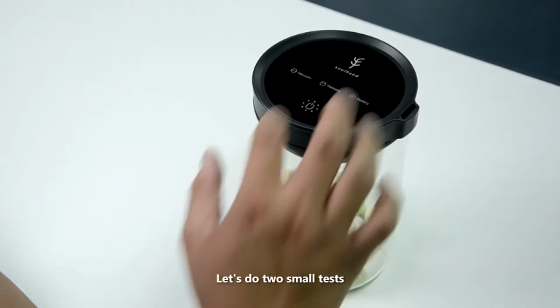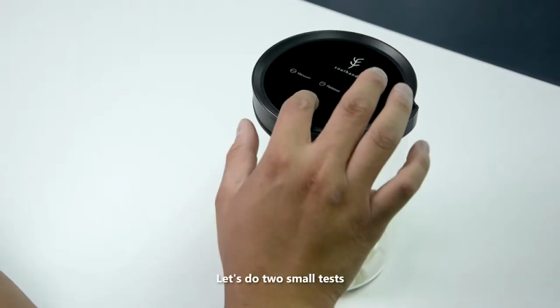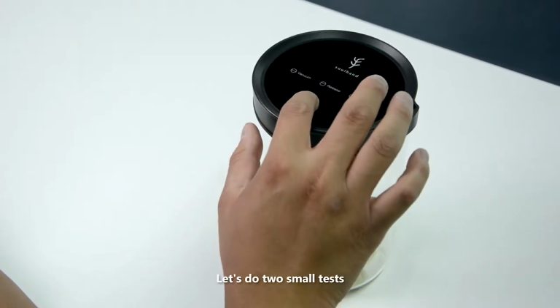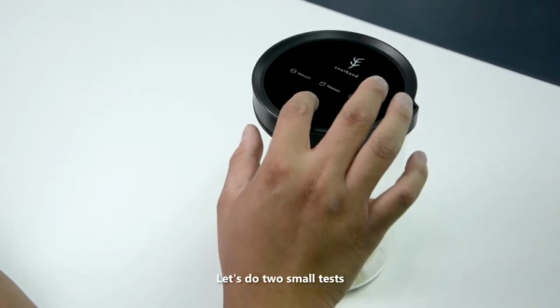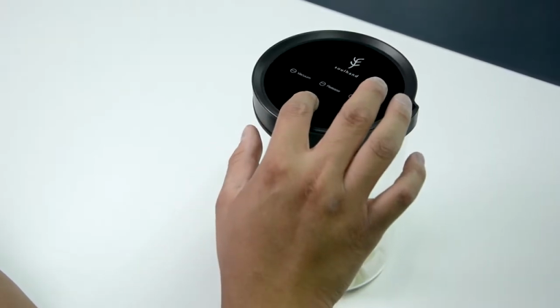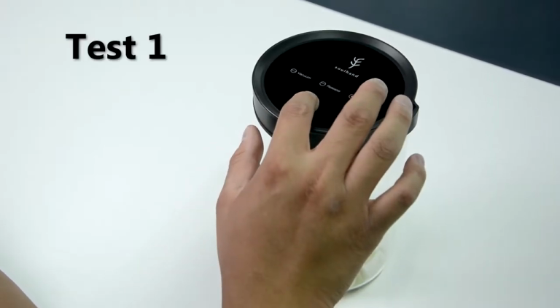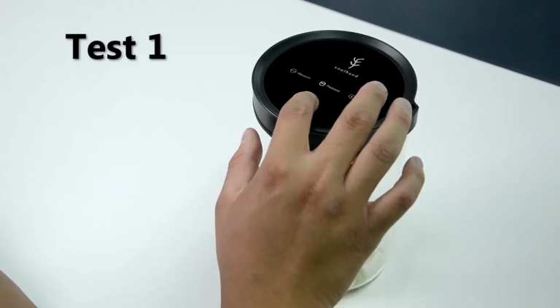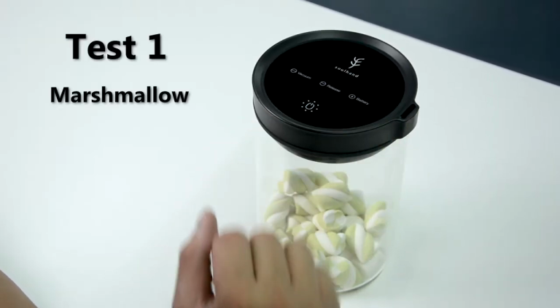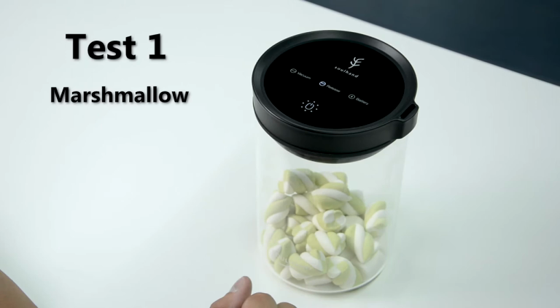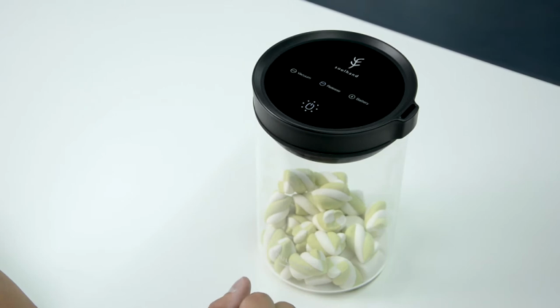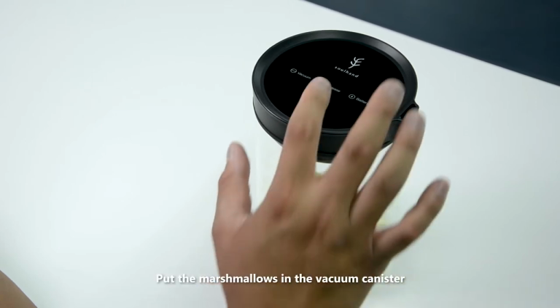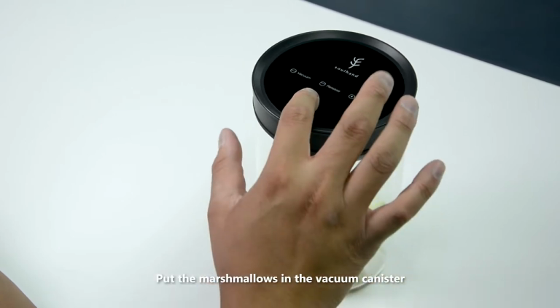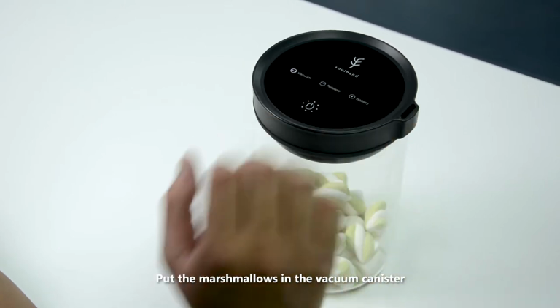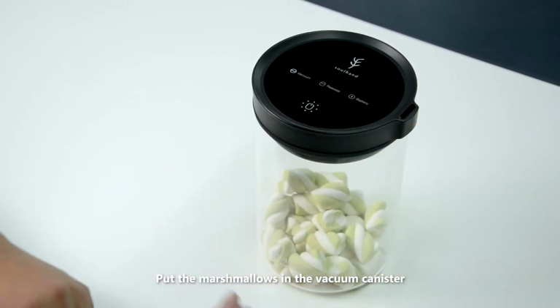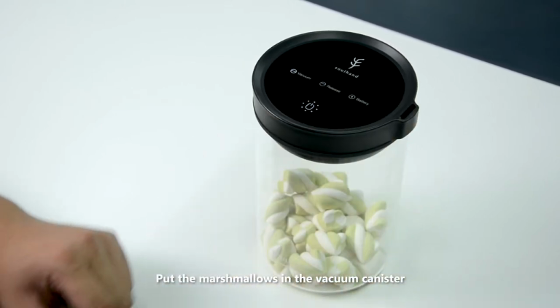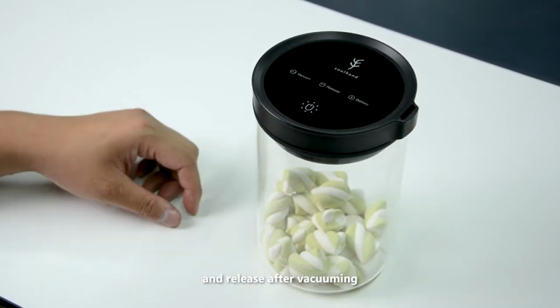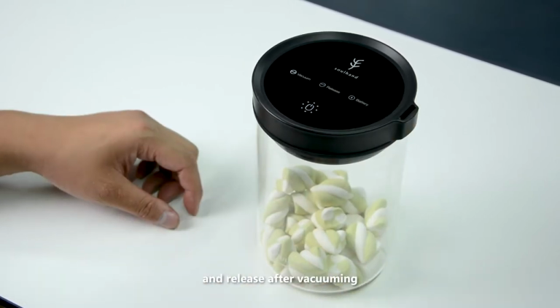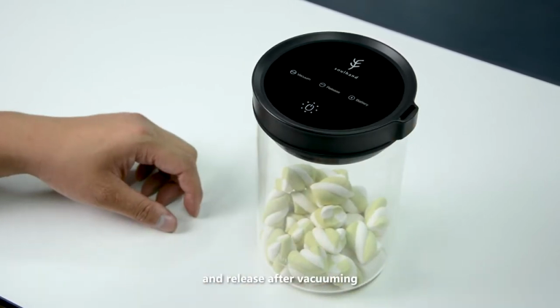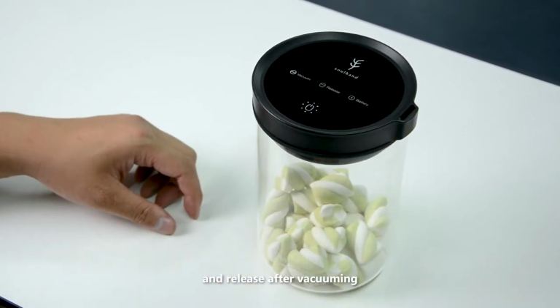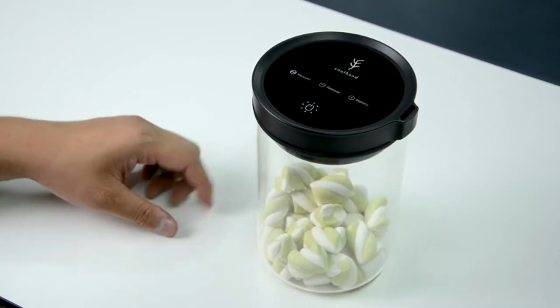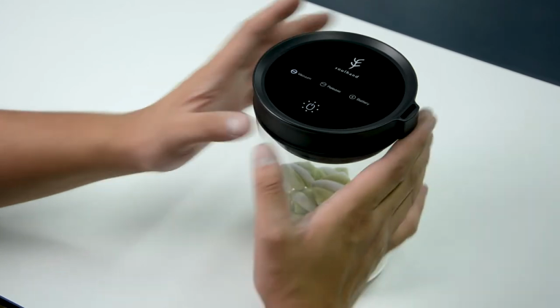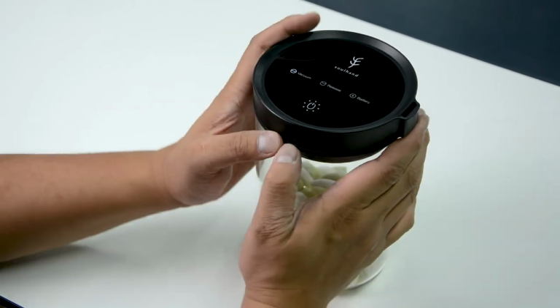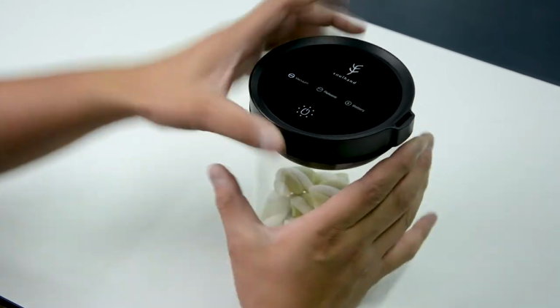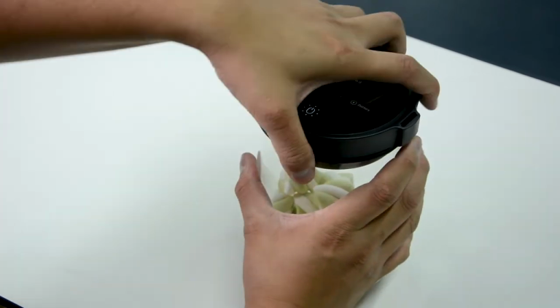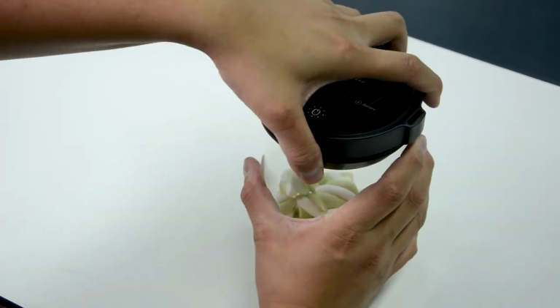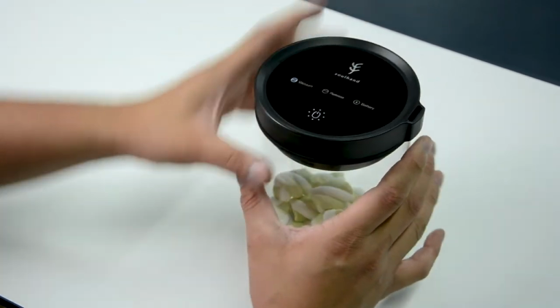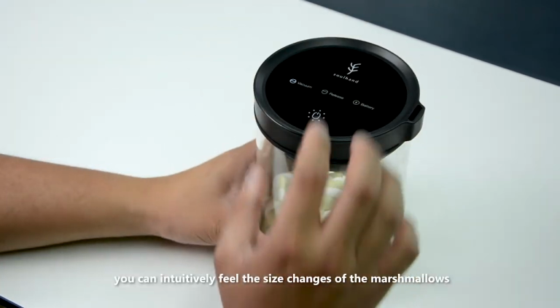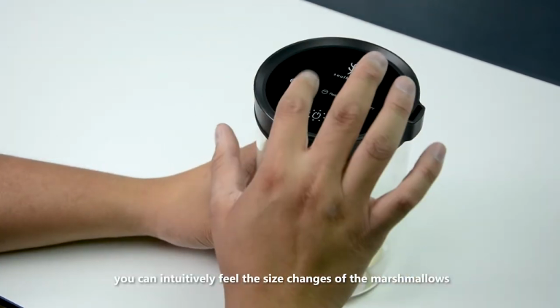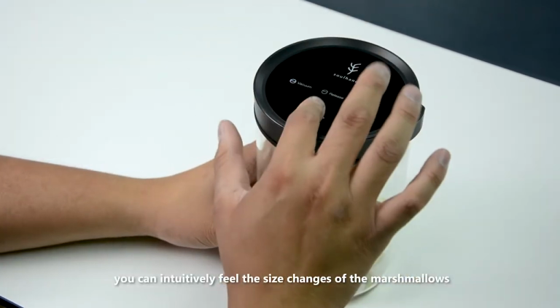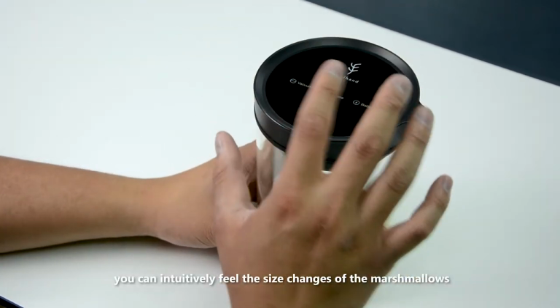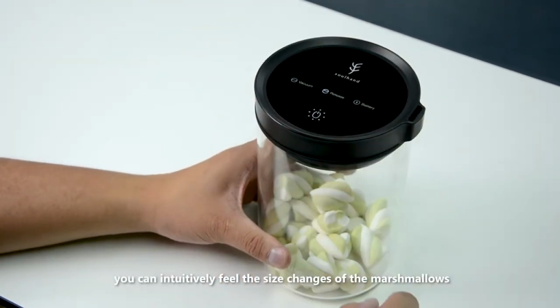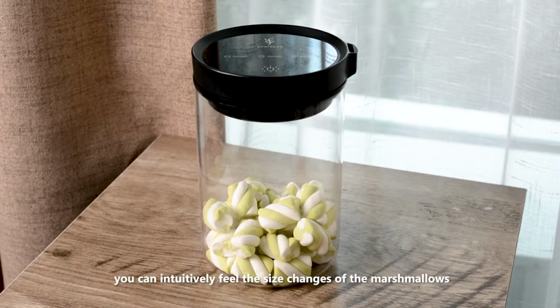Let's do two small tests. Test one: marshmallow. Put the marshmallows in the vacuum canister and release after vacuuming. You can intuitively feel the size changes of the marshmallows.